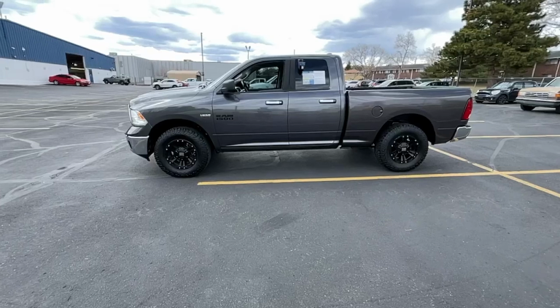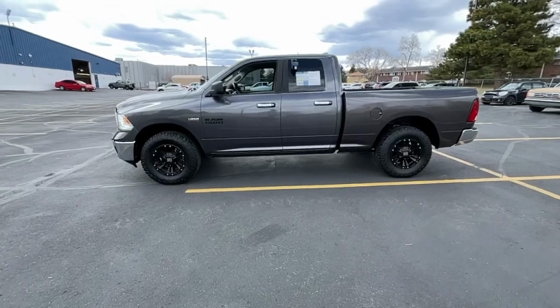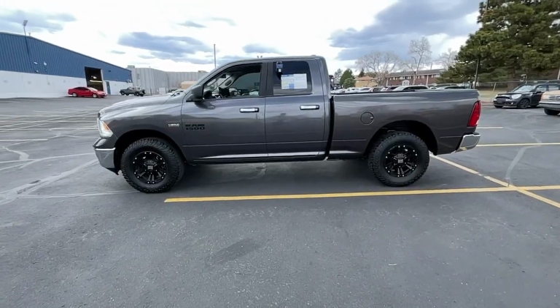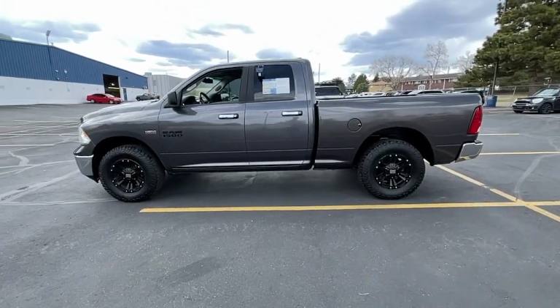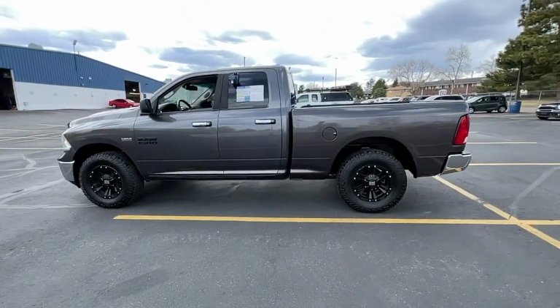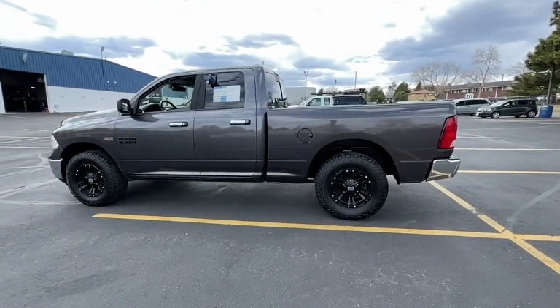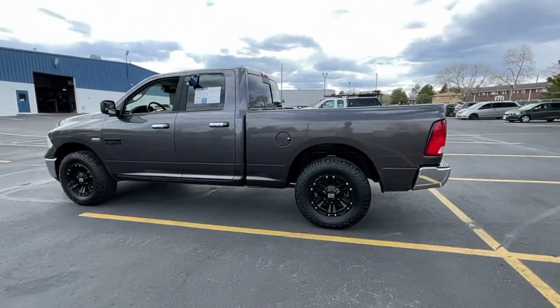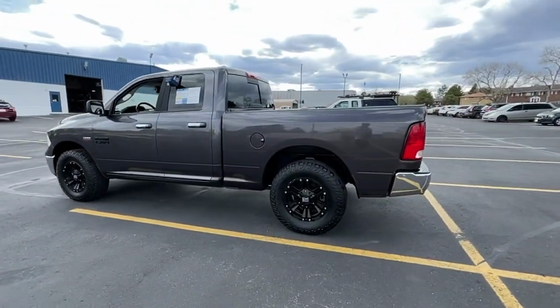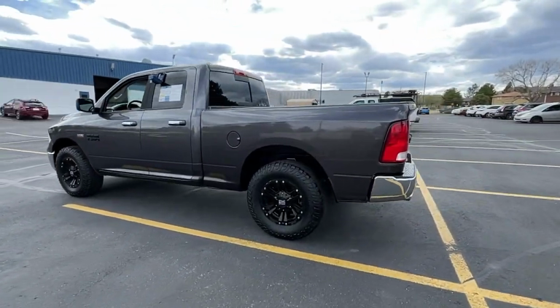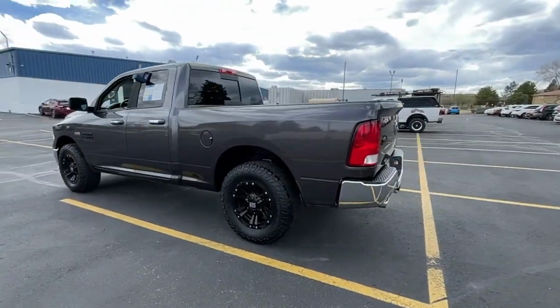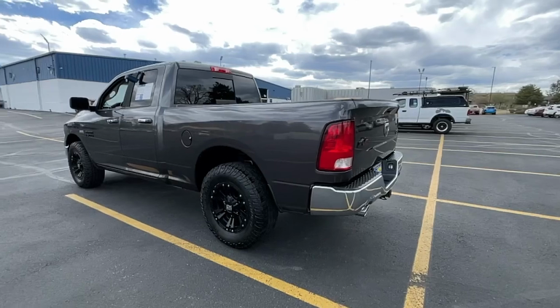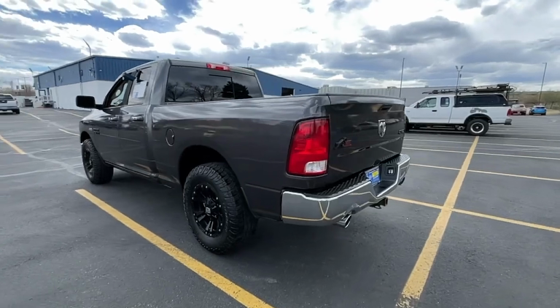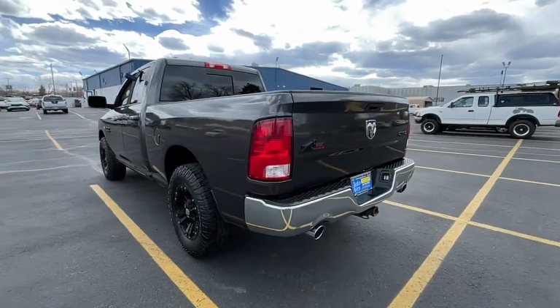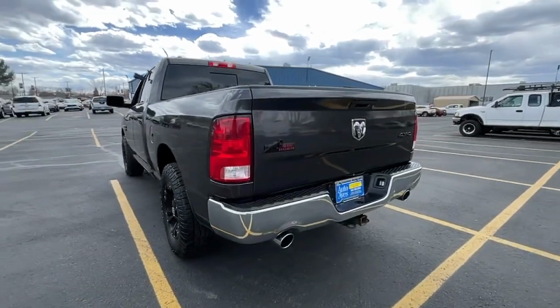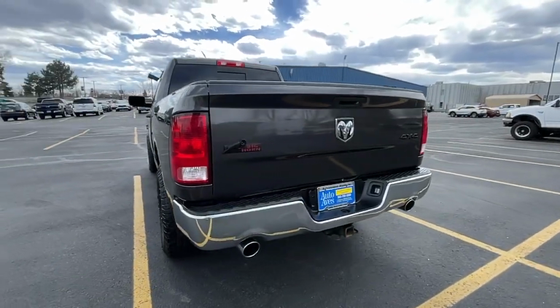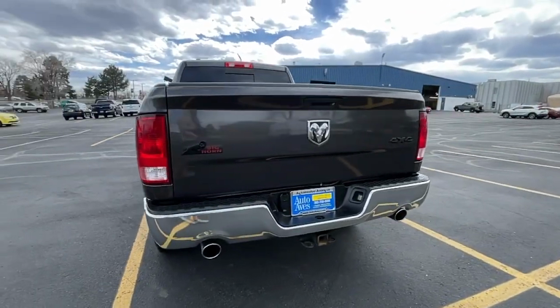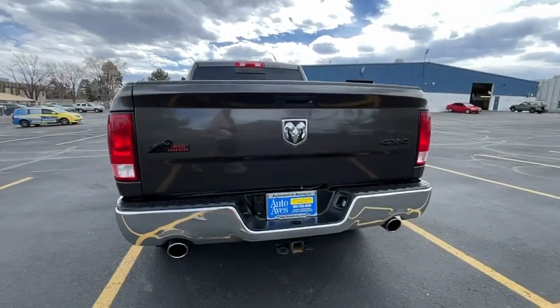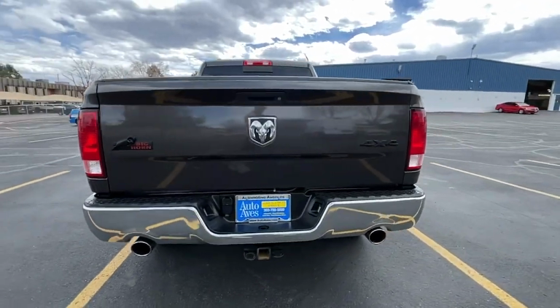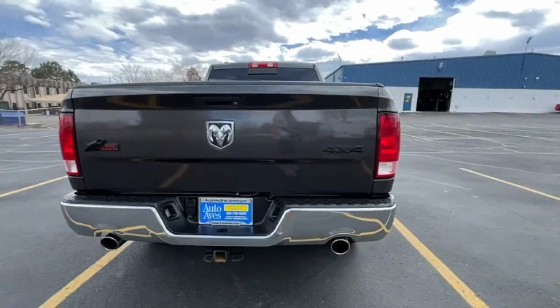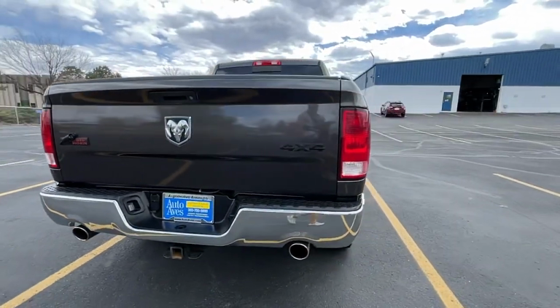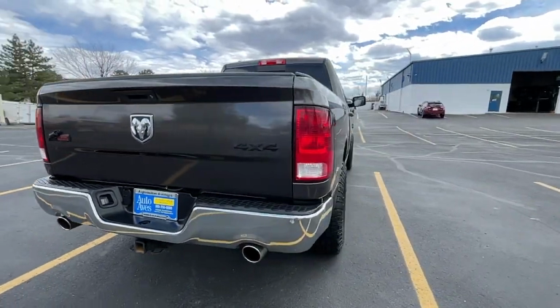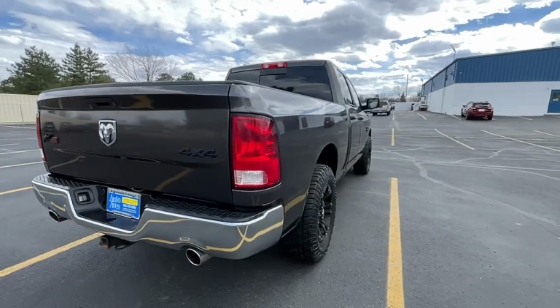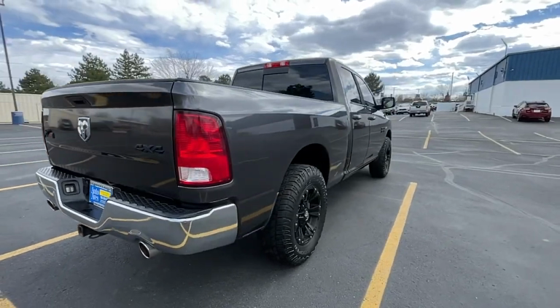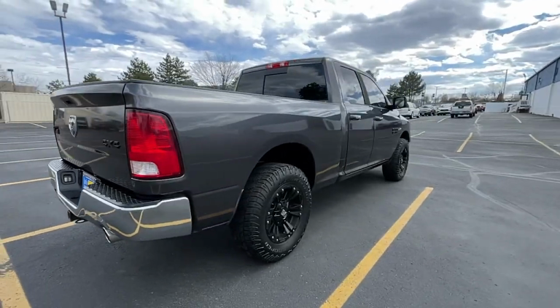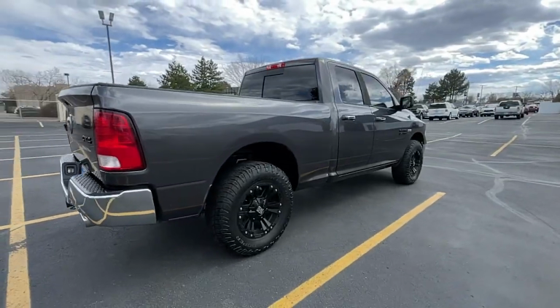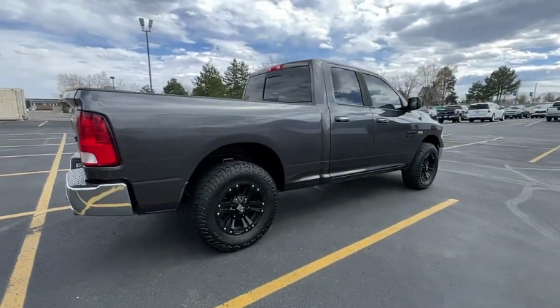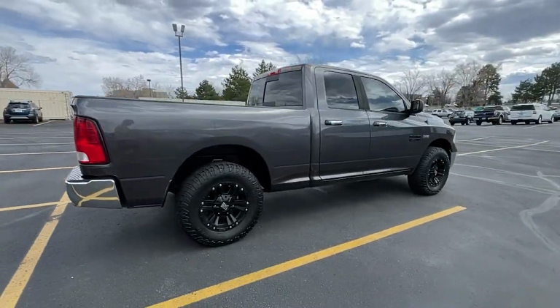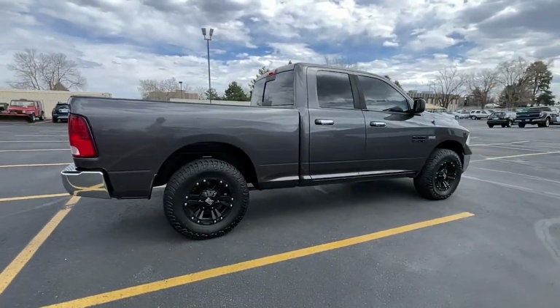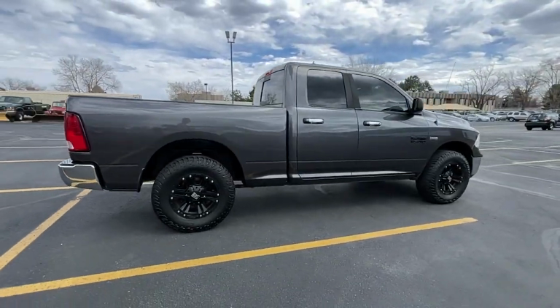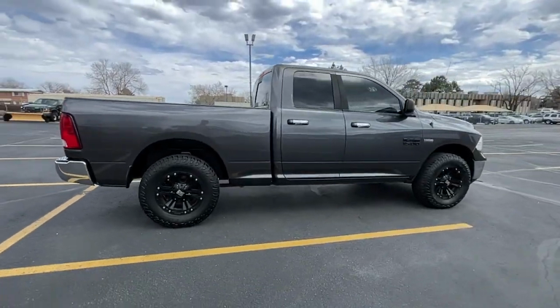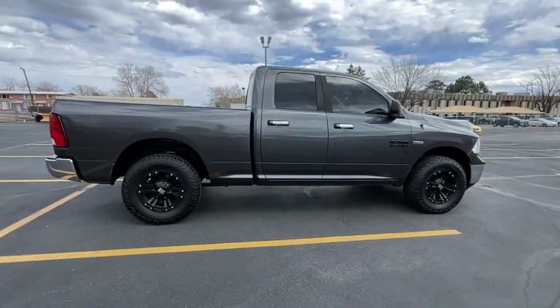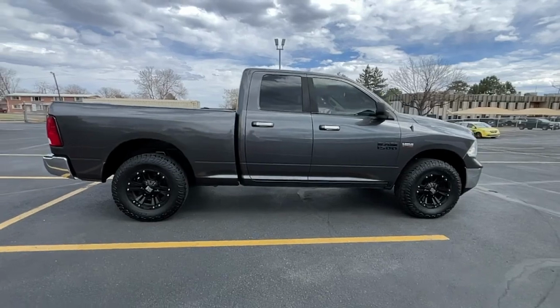Get acquainted with the 2016 Ram 1500. This vehicle is an outstanding buy with fewer than 150,000 miles on the odometer. The Ram 1500 strikes the perfect balance between tough strength and passenger comfort.